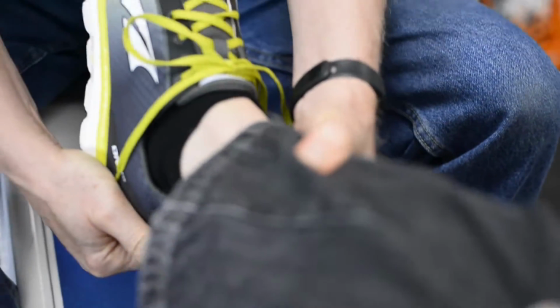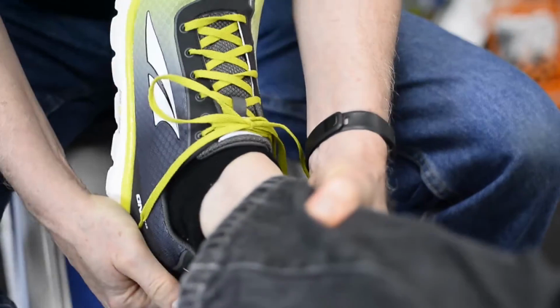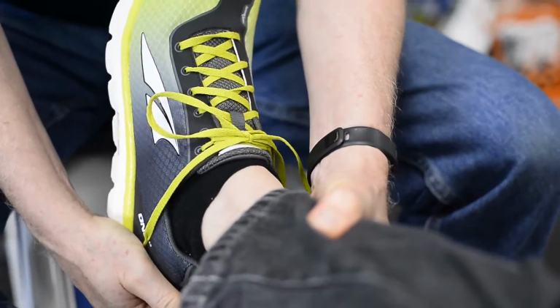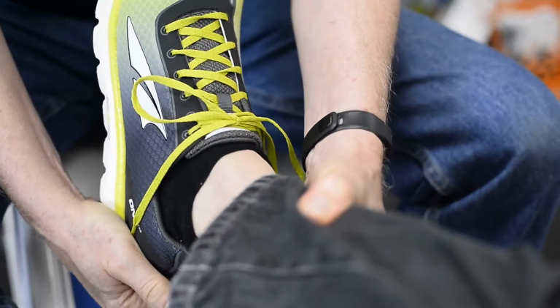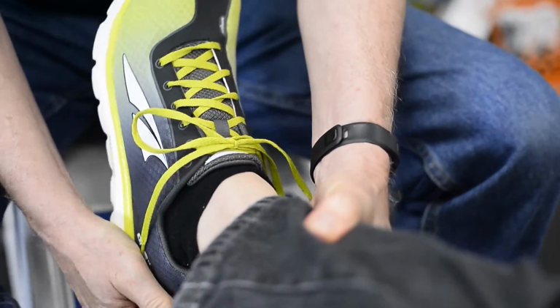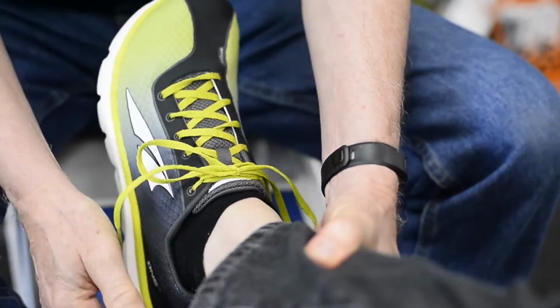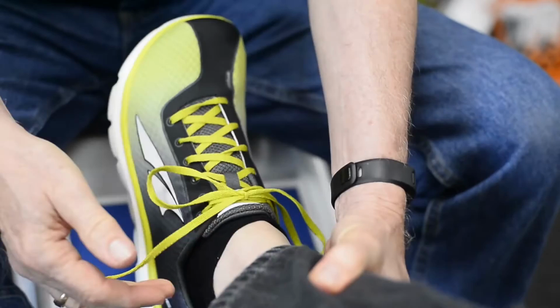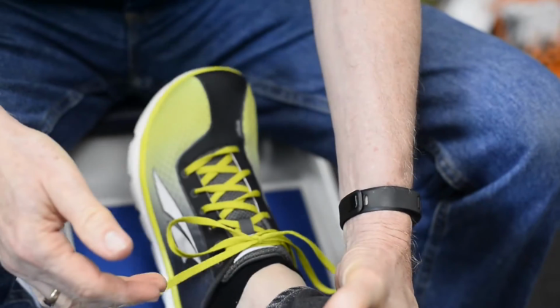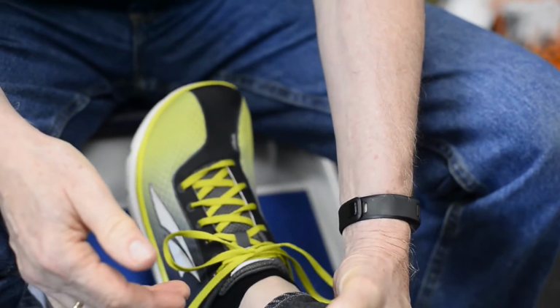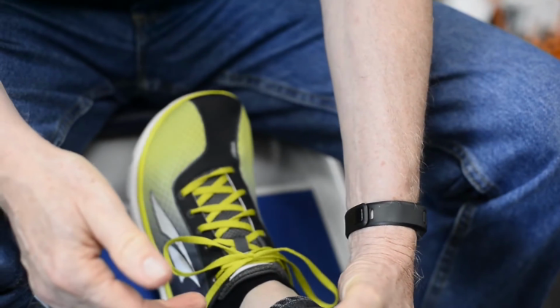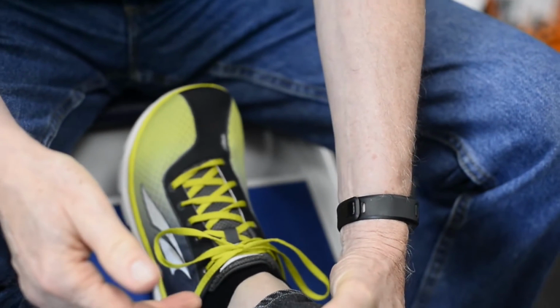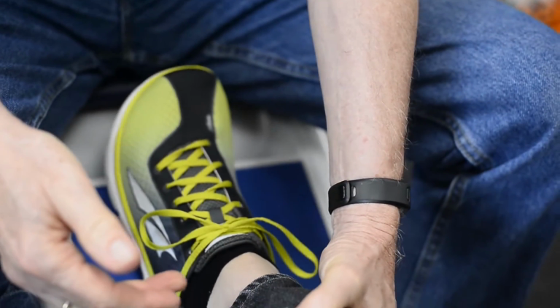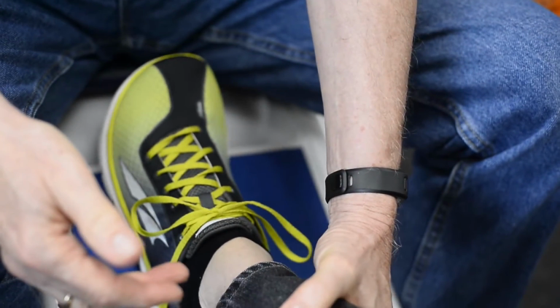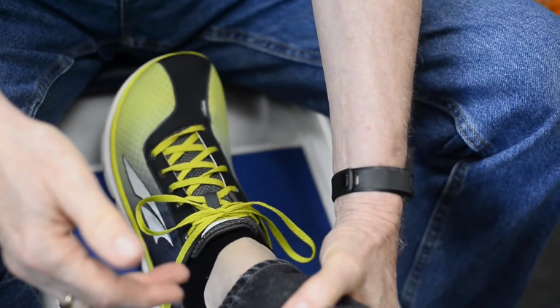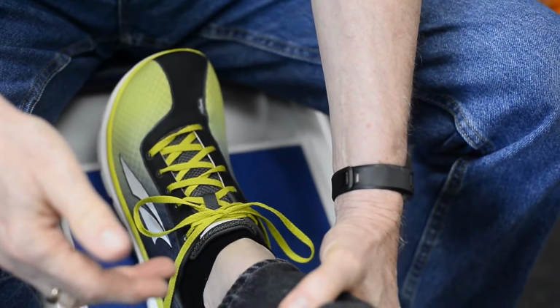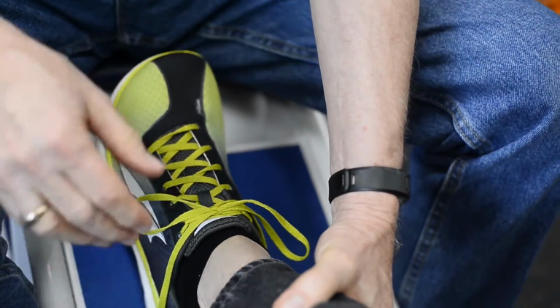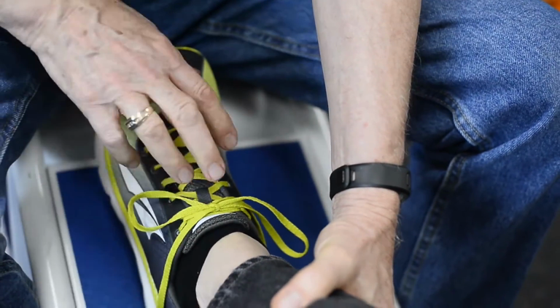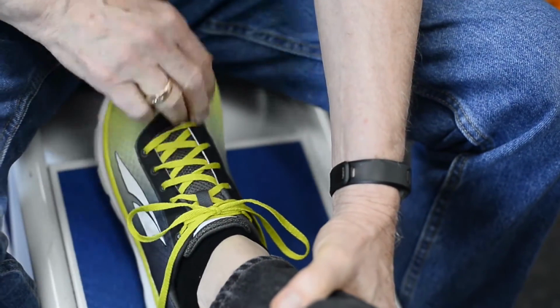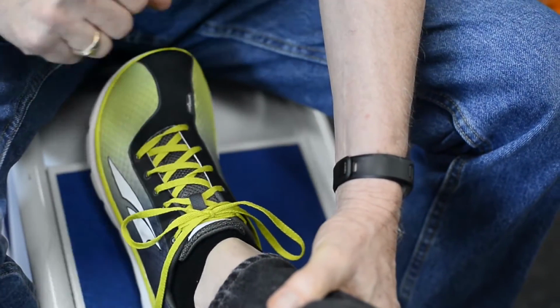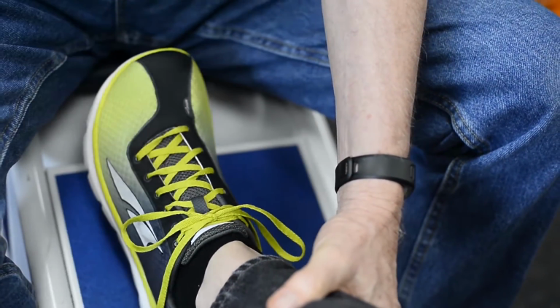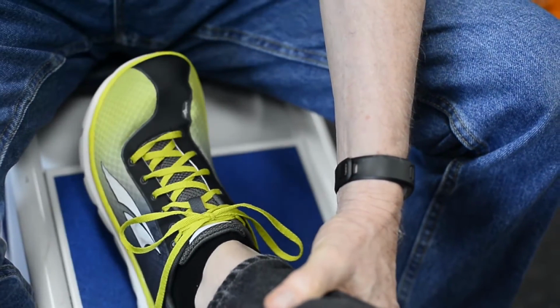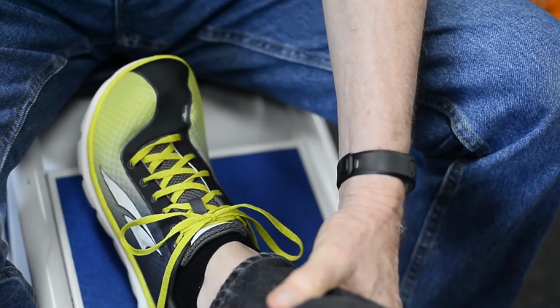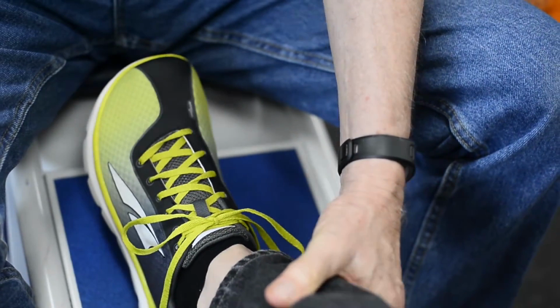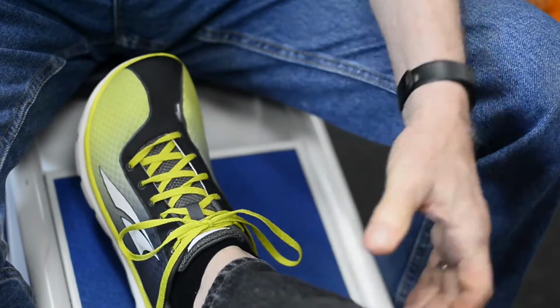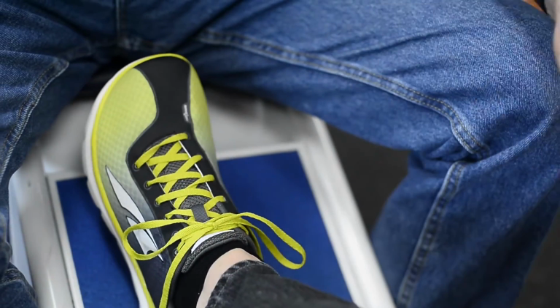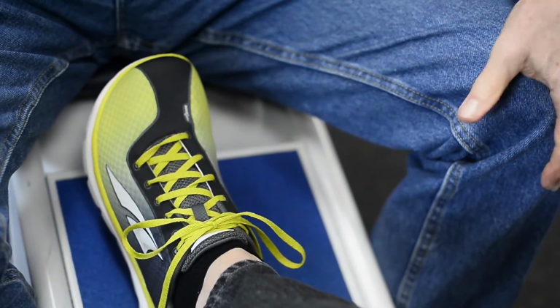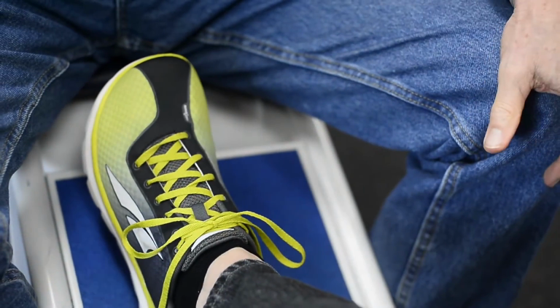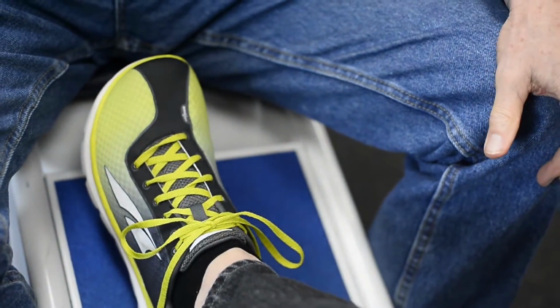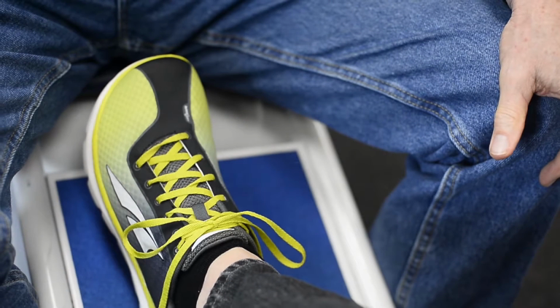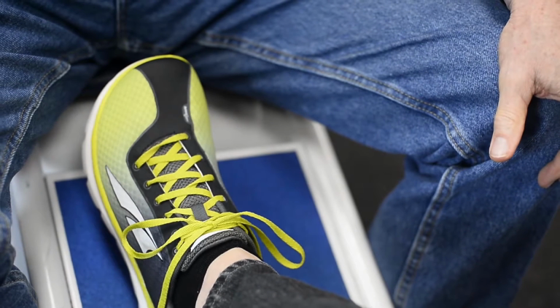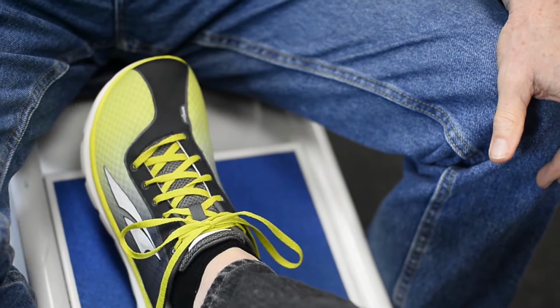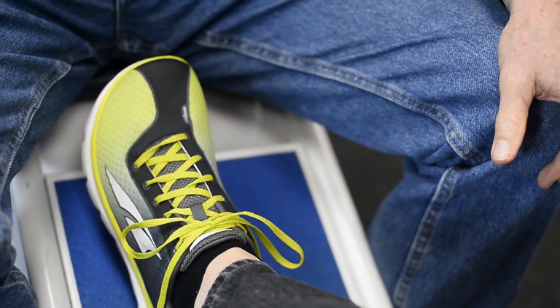See your heel — it won't pull out. So that's a lacing technique that will help when you have slippage in the heel.